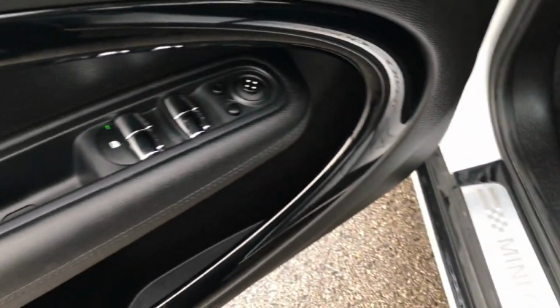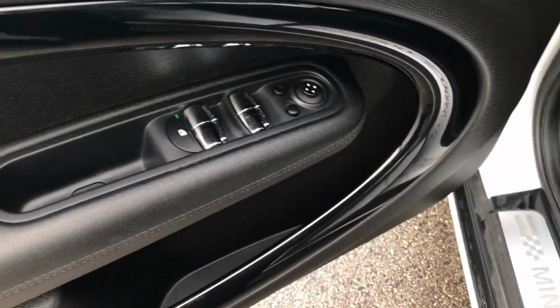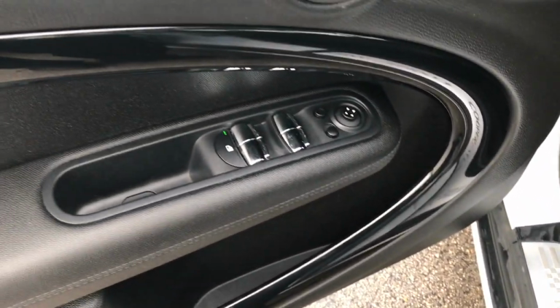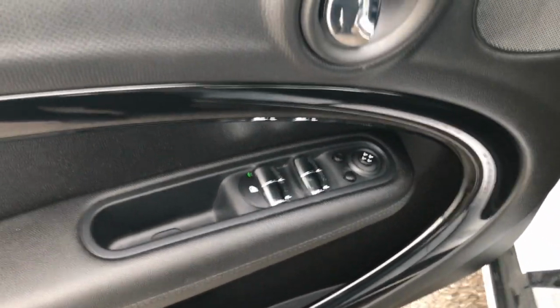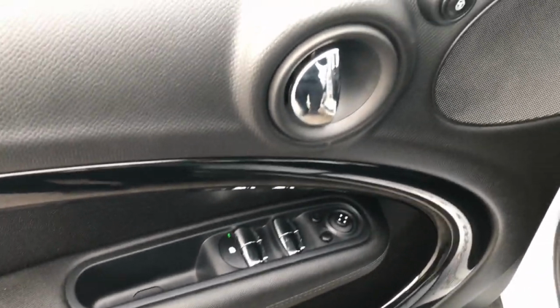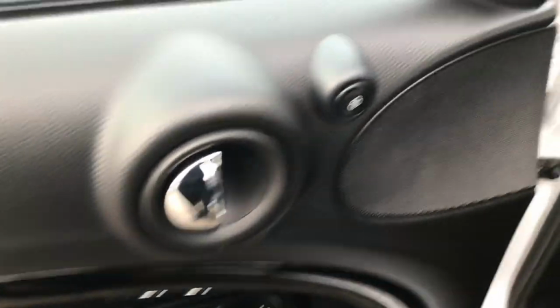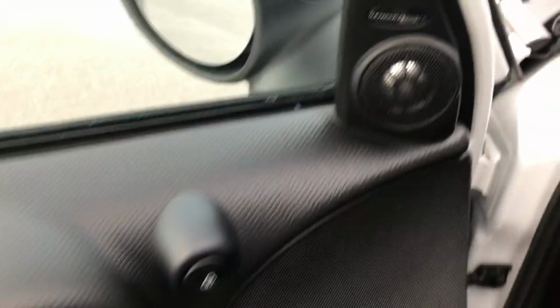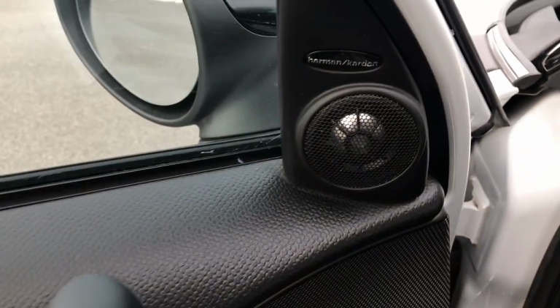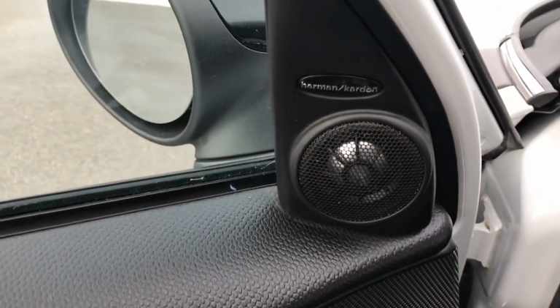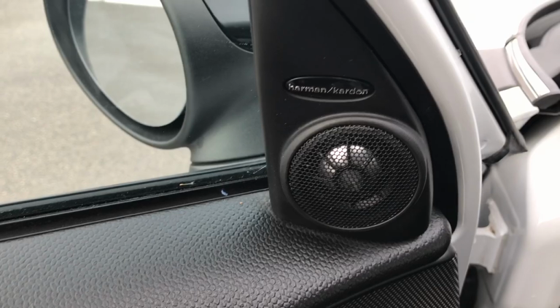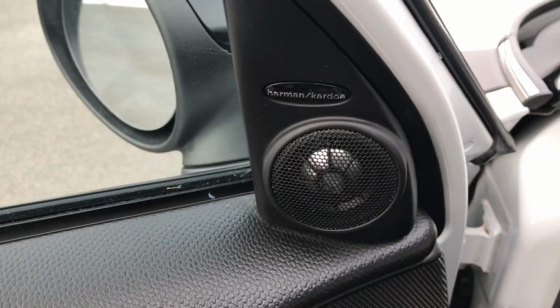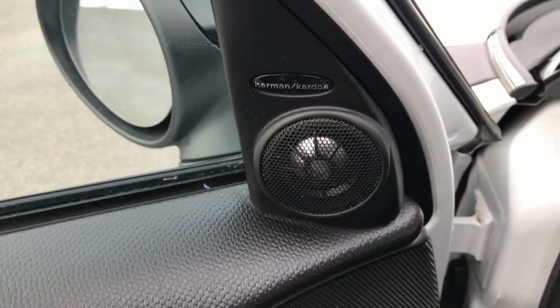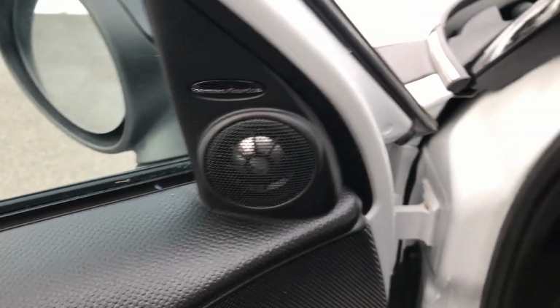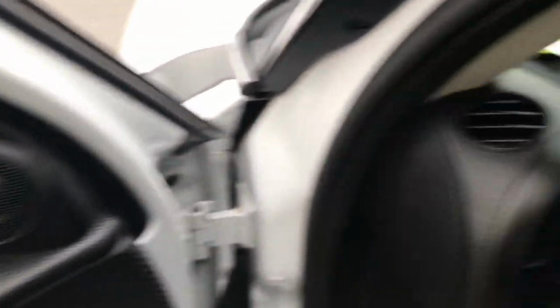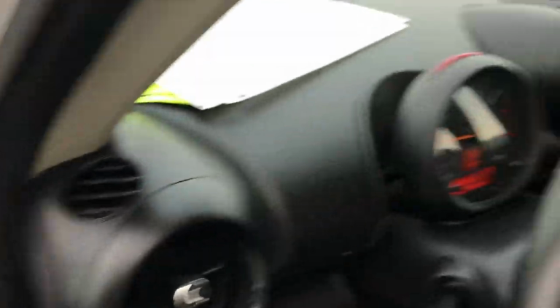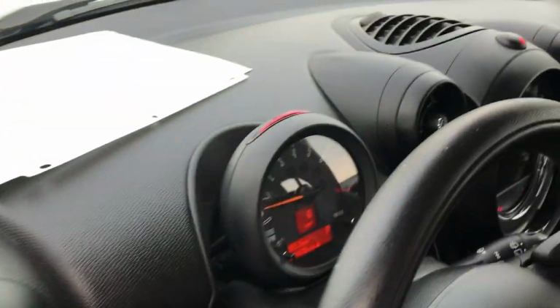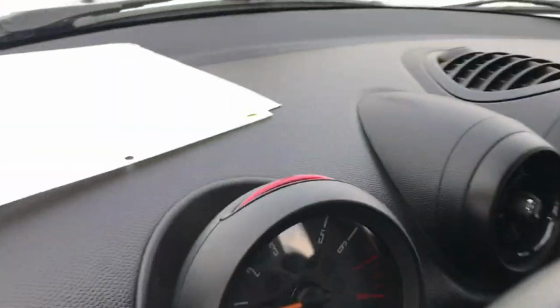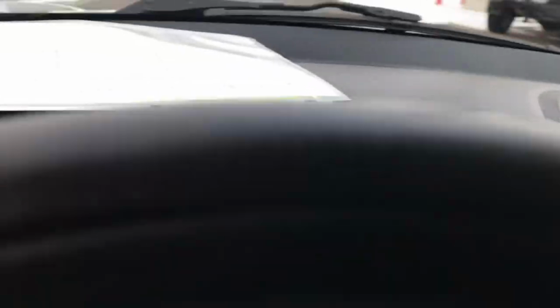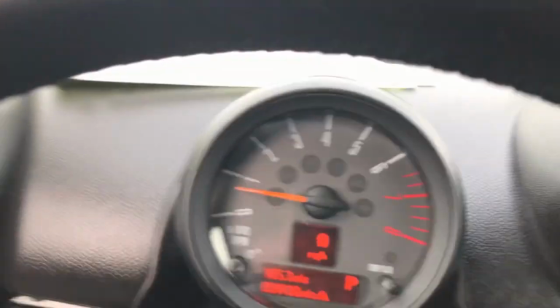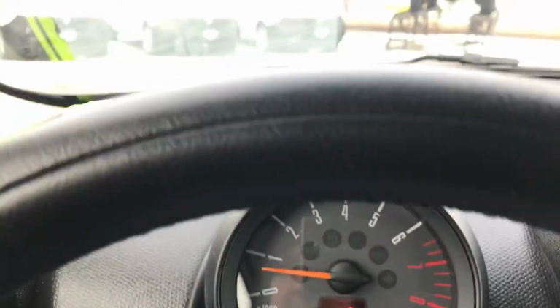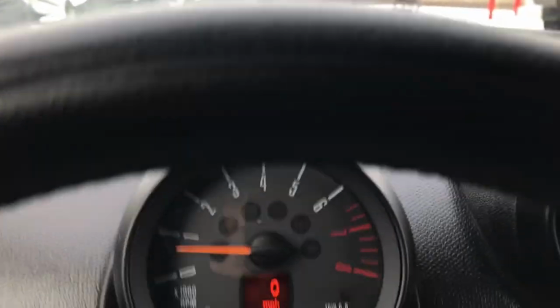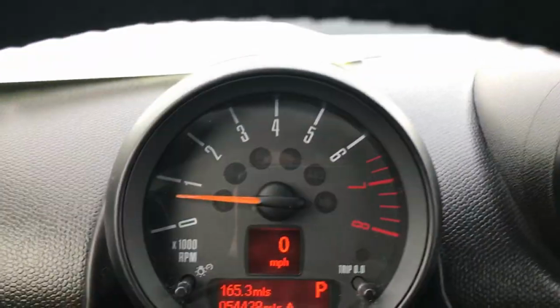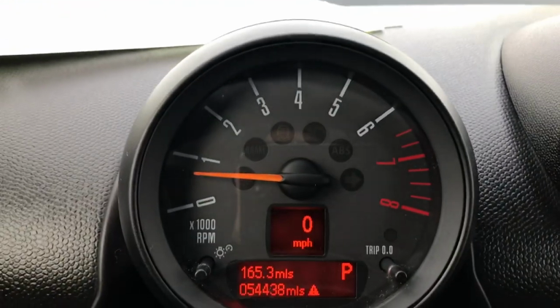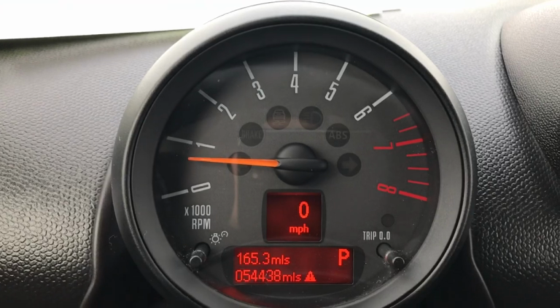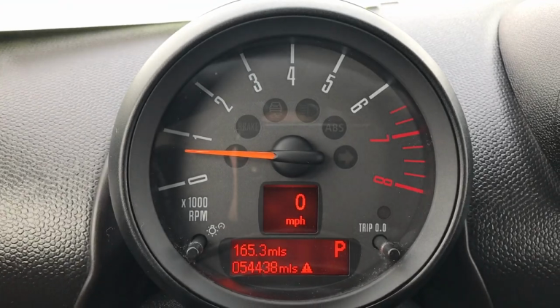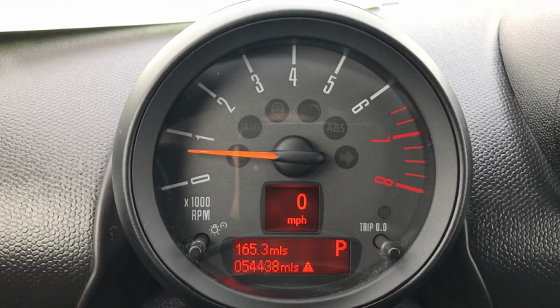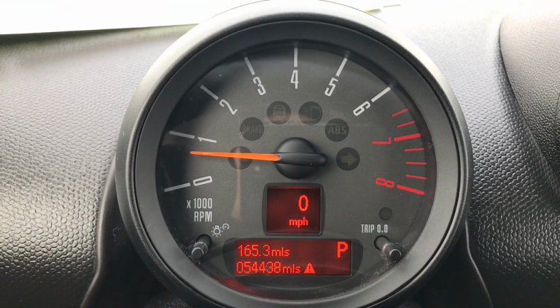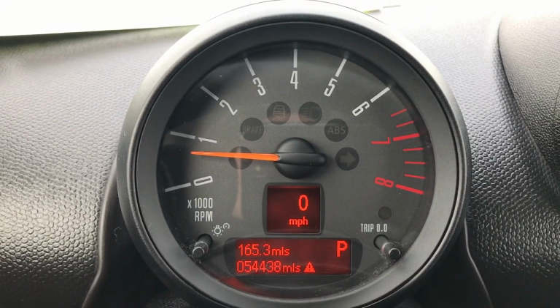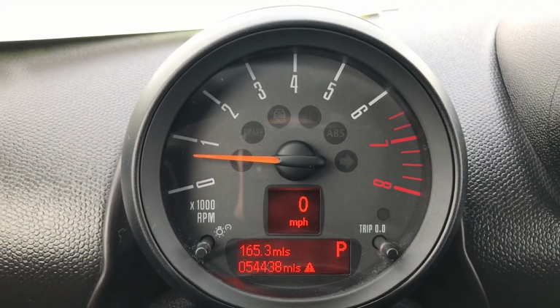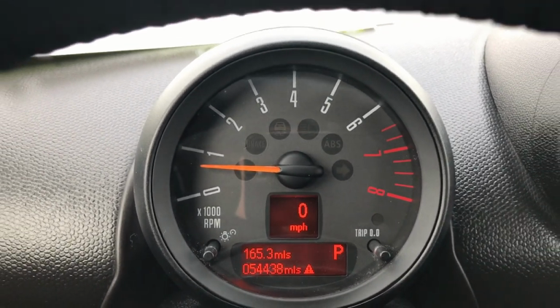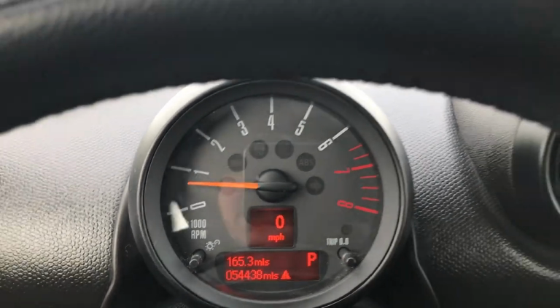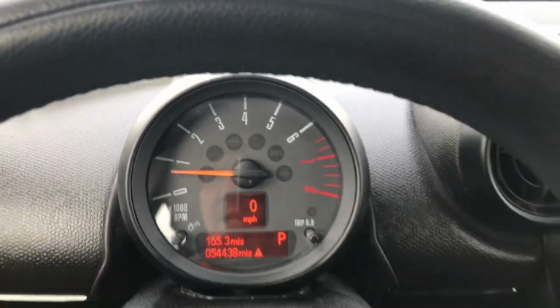It has power windows, power locks, and power mirrors. This one has the Harman Kardon sound system. You can see that this car has 54,438 miles.